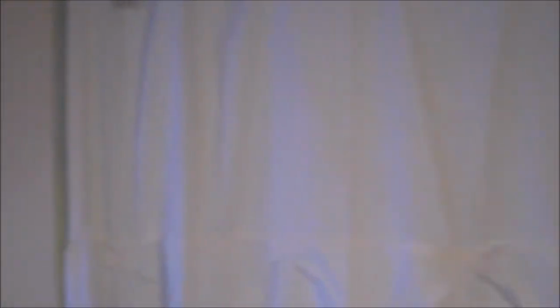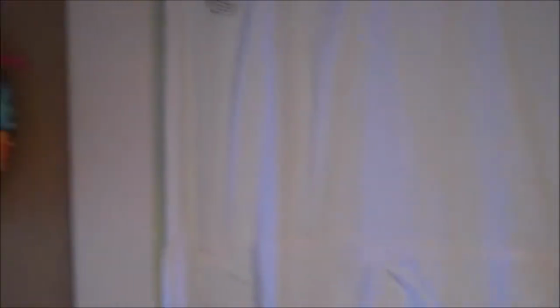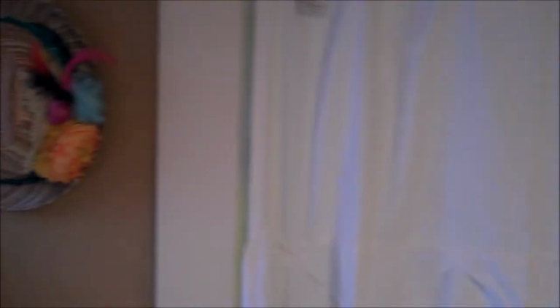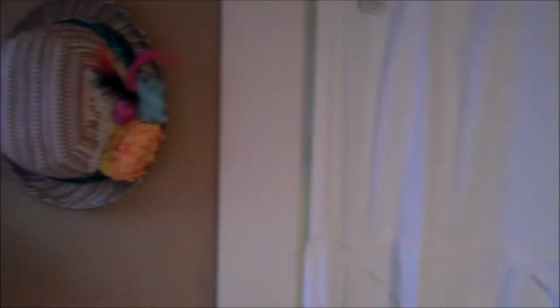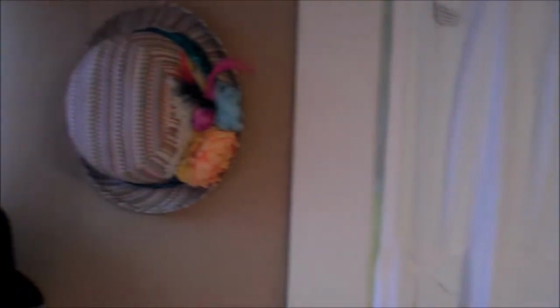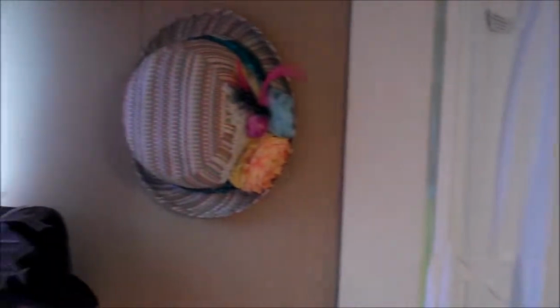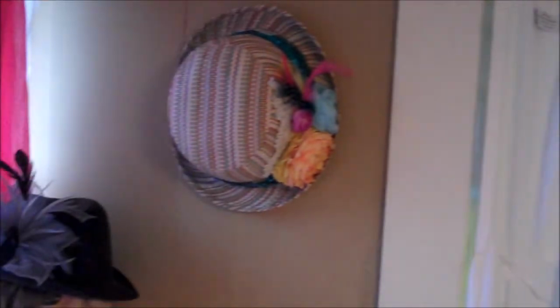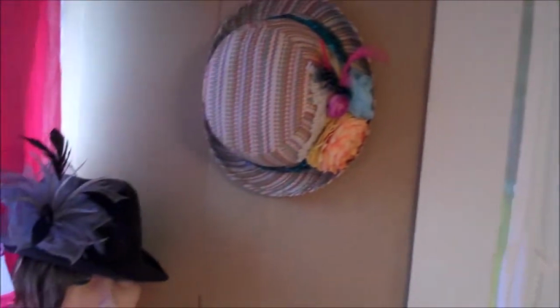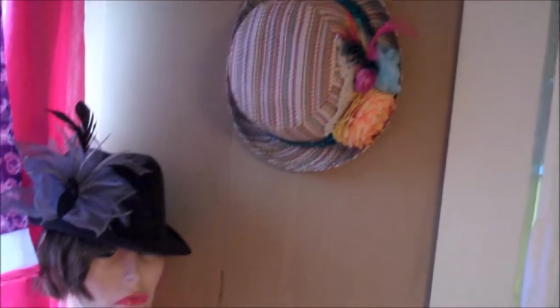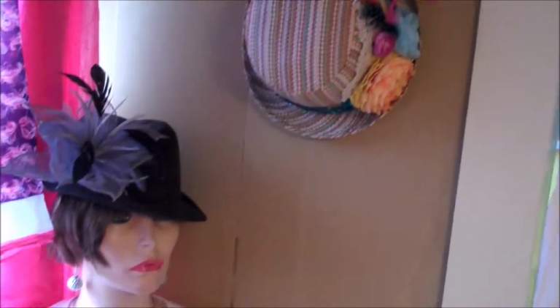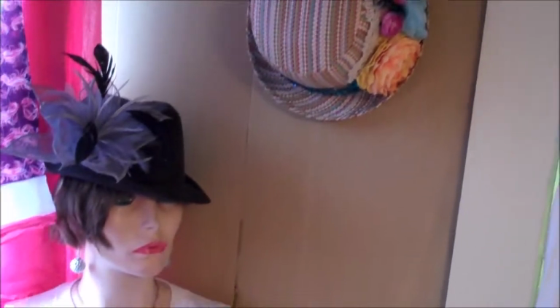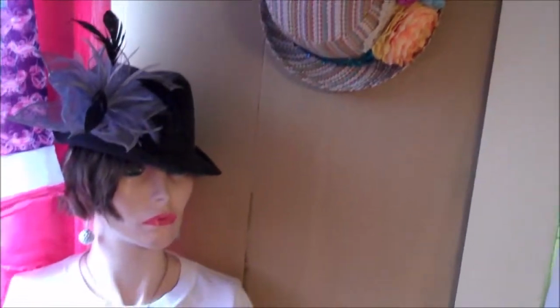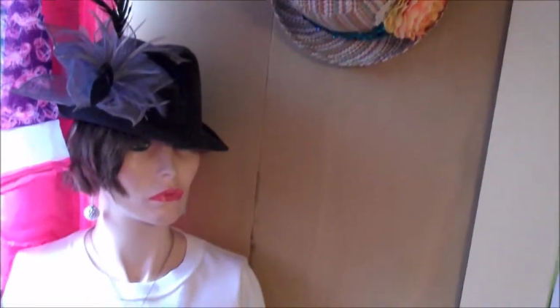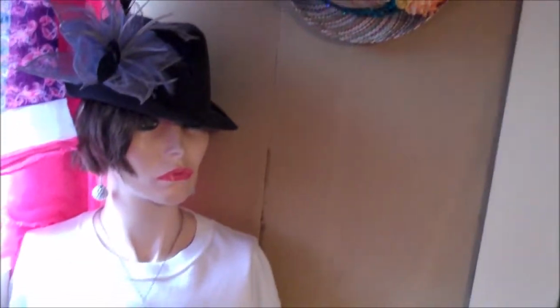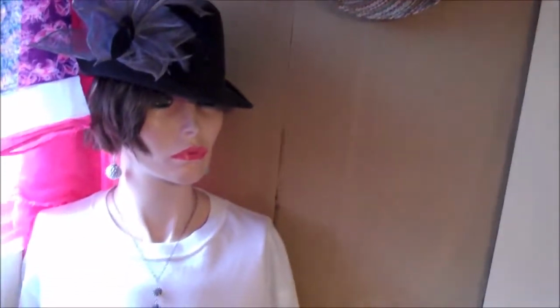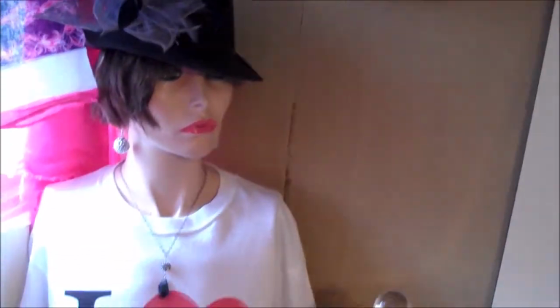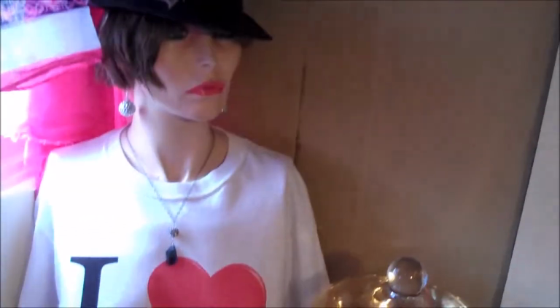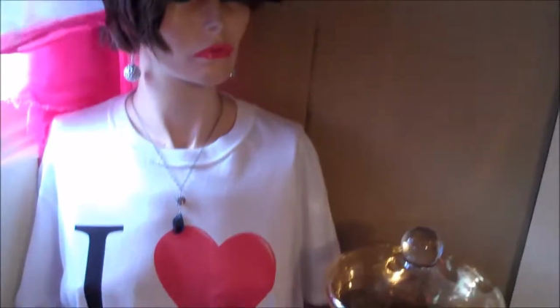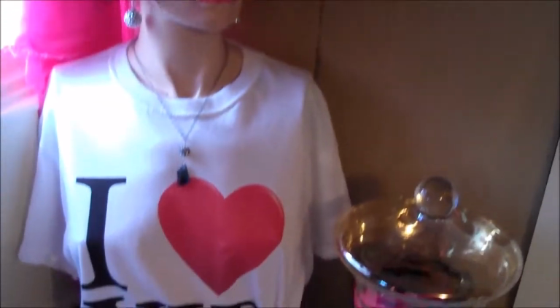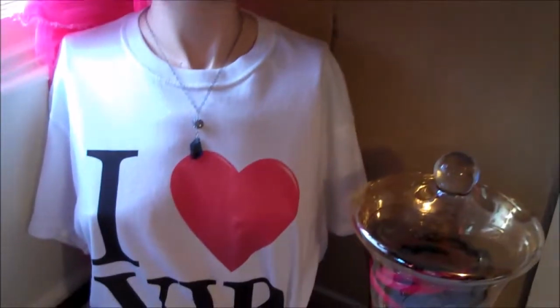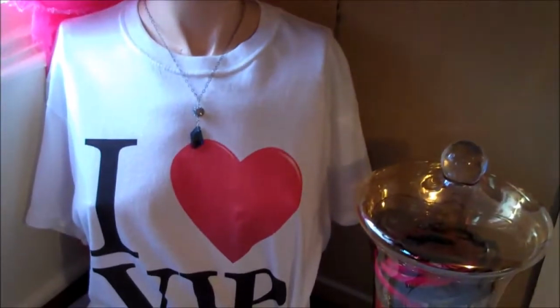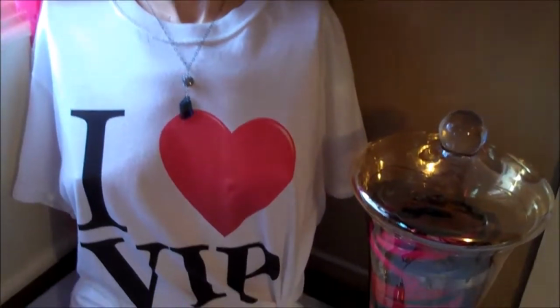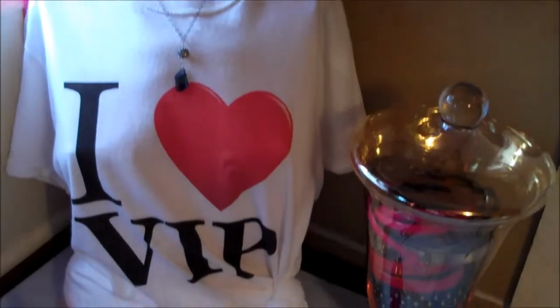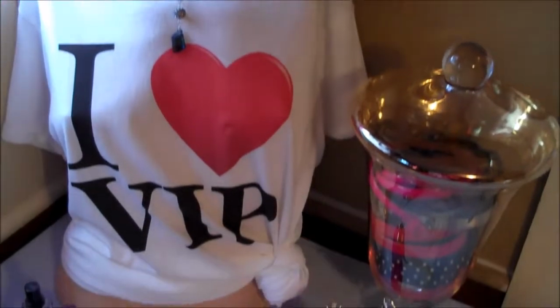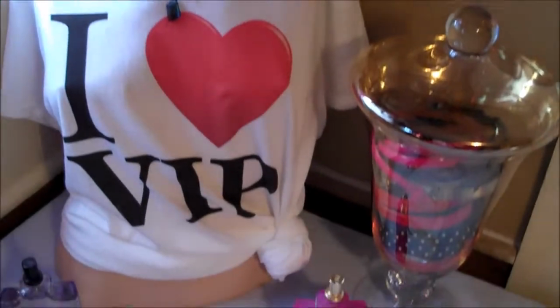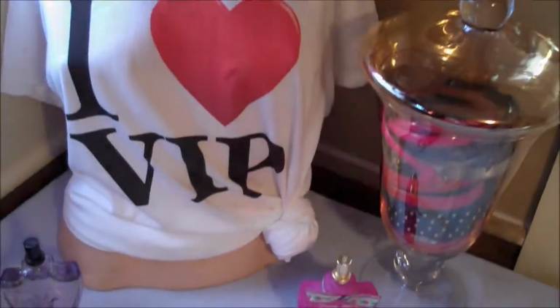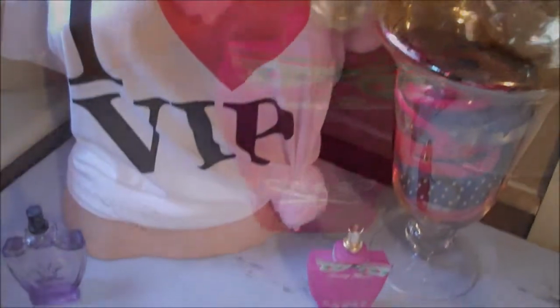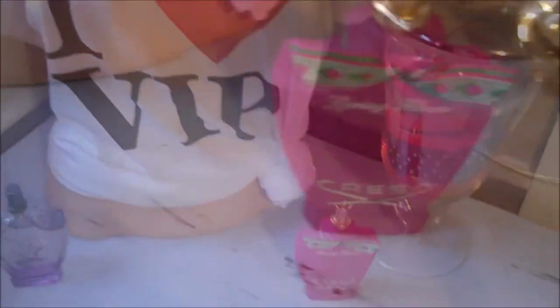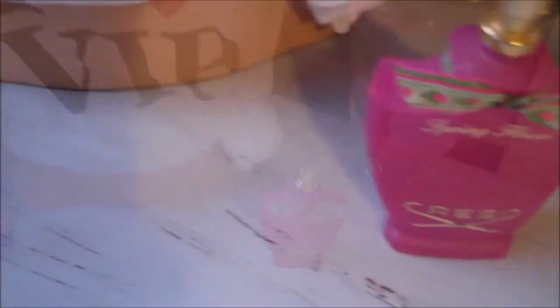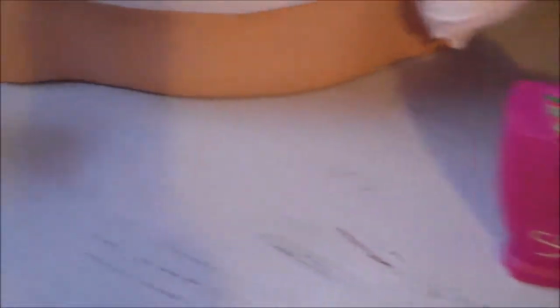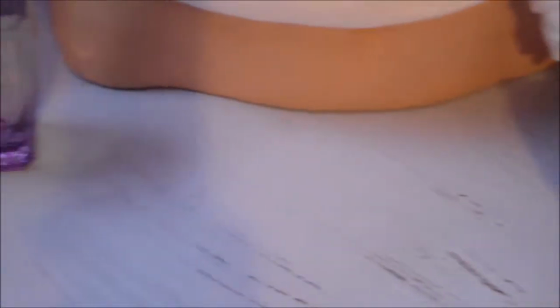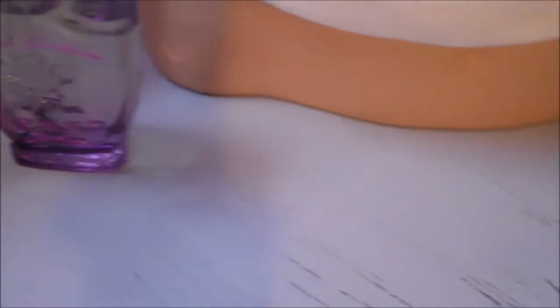Moving on to the next side of the closet. I also have a hat hook on the wall here — I foresee myself changing this one up as well. And there's my vintage mannequin Estelle sporting a VIP shirt, of course.